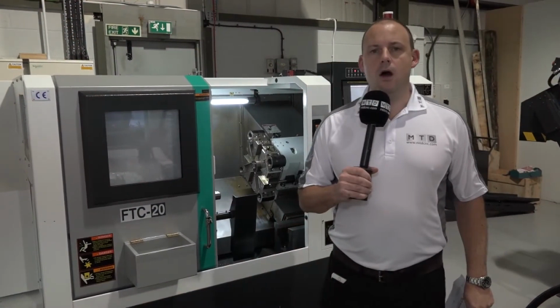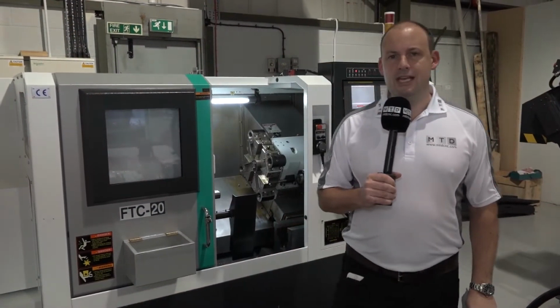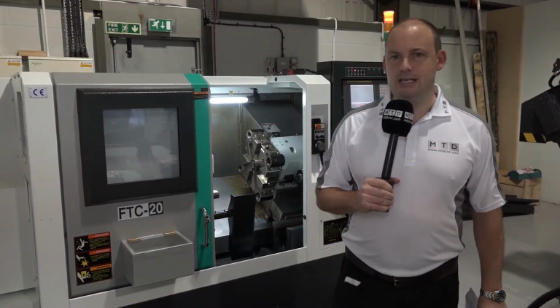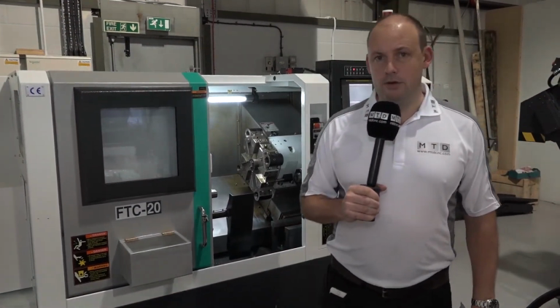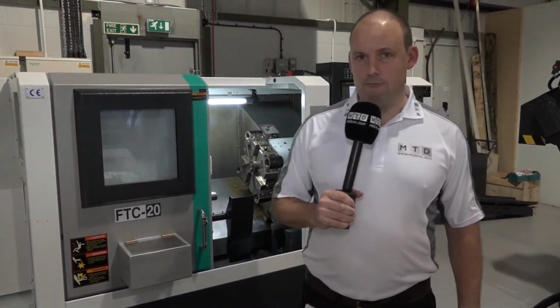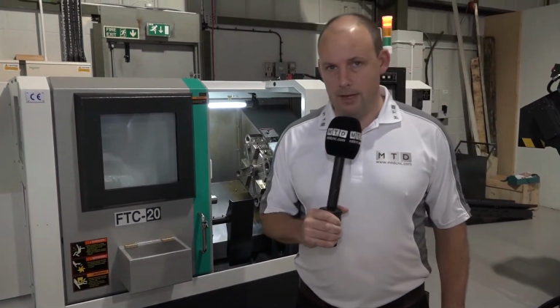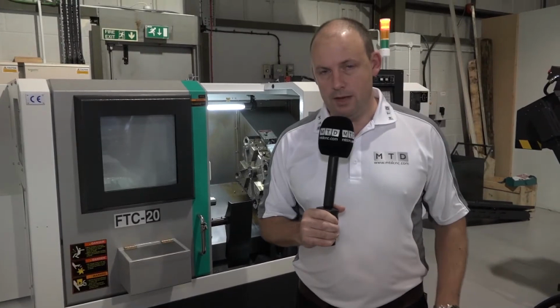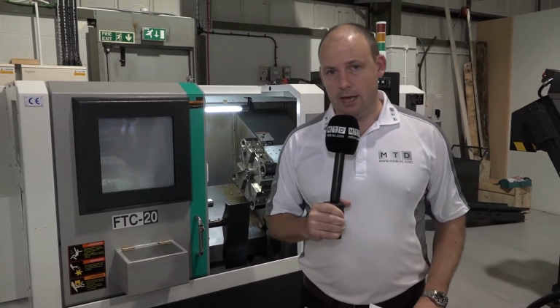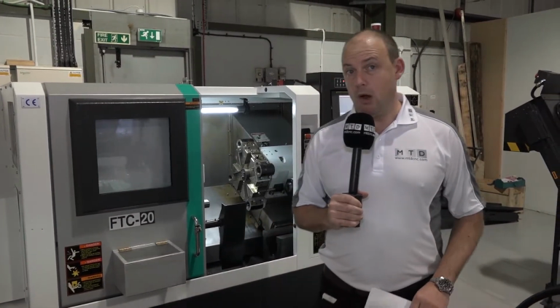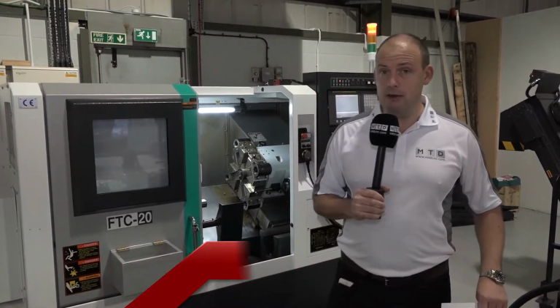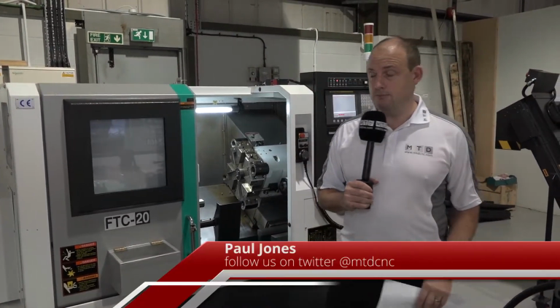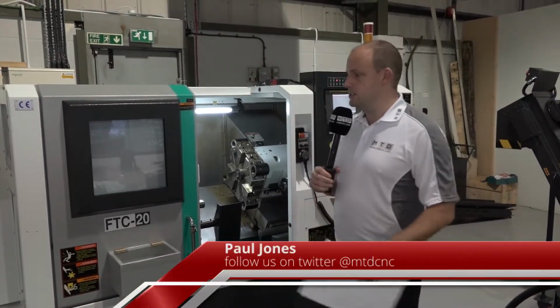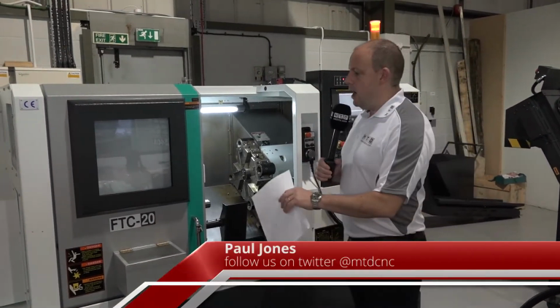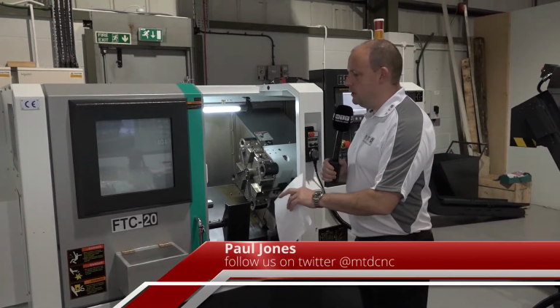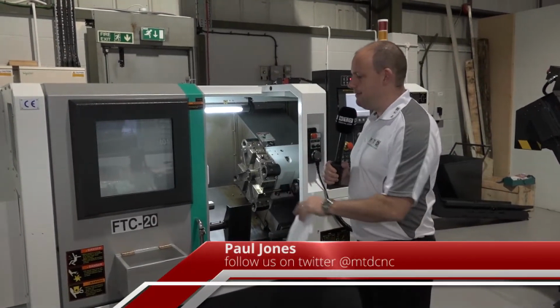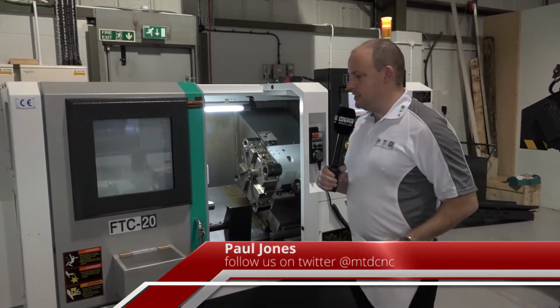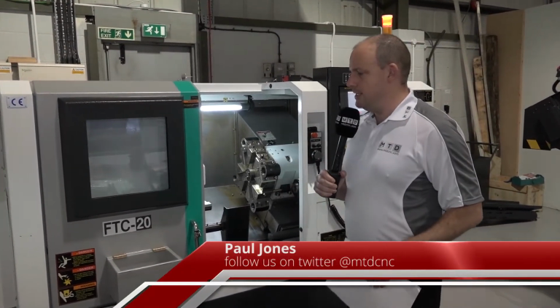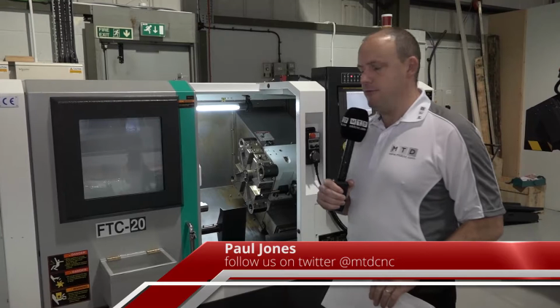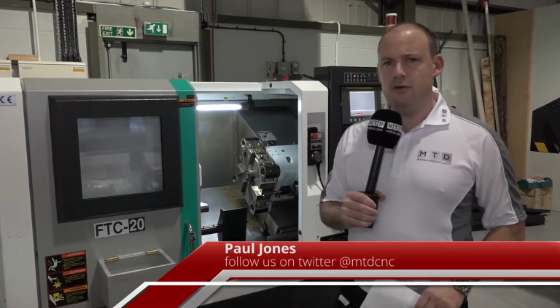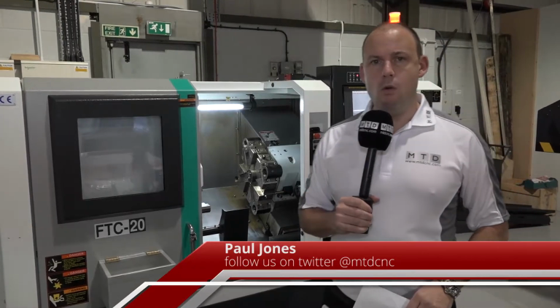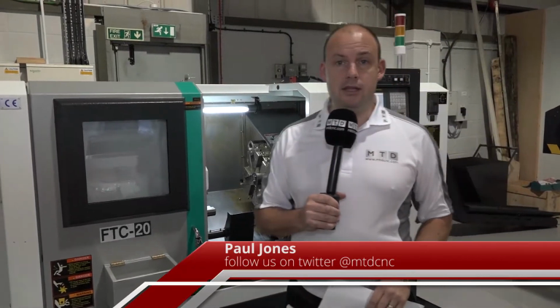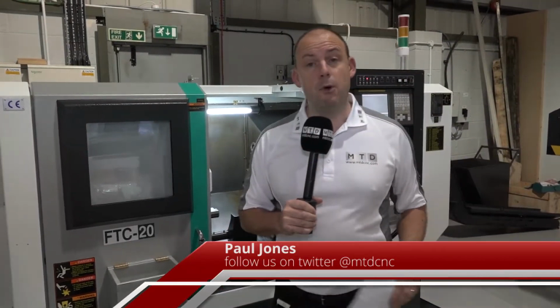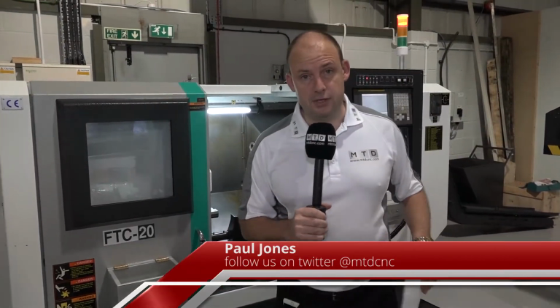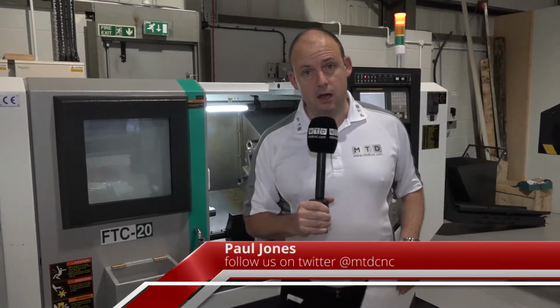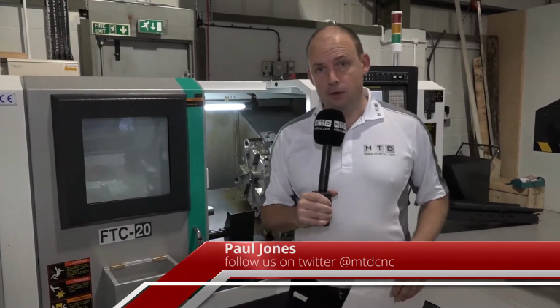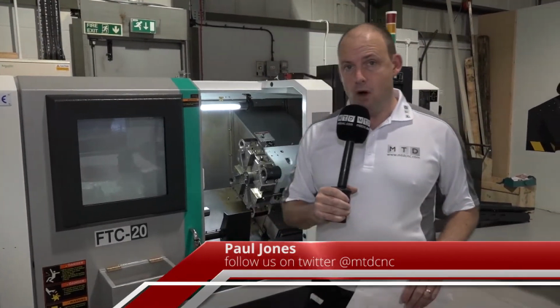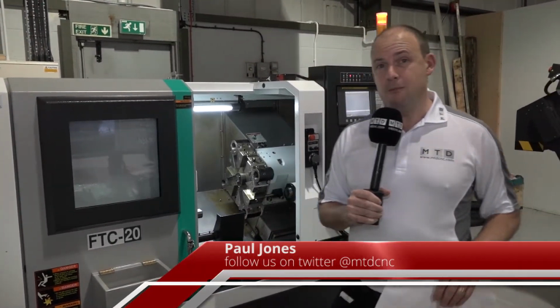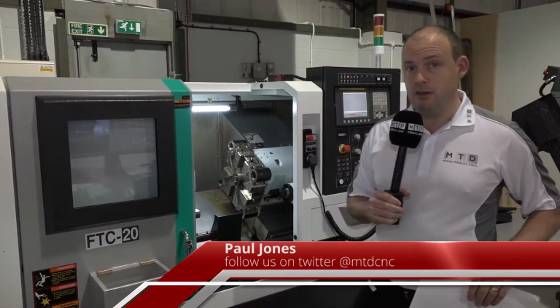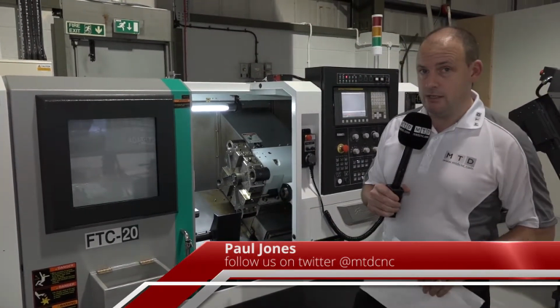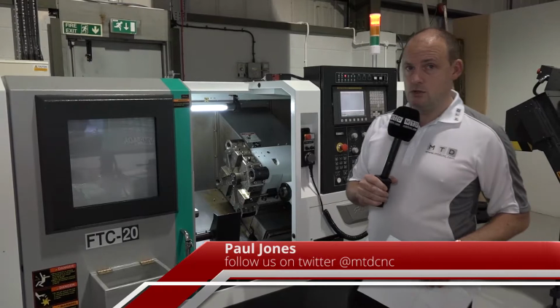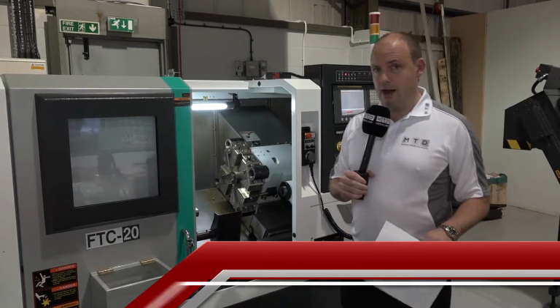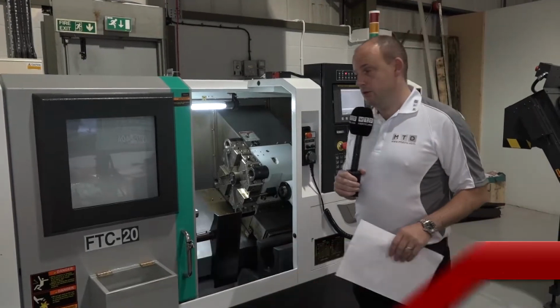I'm at TDT Technologies in Rugby, who supply the Fila range of machines in the UK. I've come to look at this FTC 20 lathe, to find out why it's such a popular seller for them and why there are so many of these machines installed around the UK.